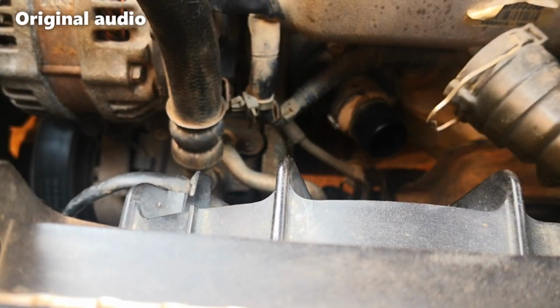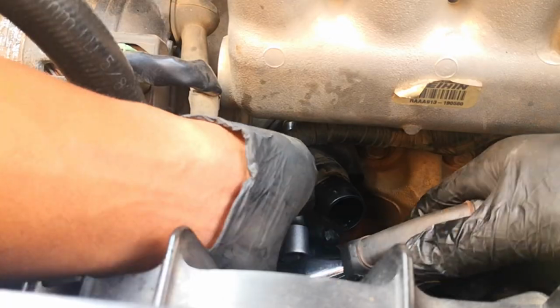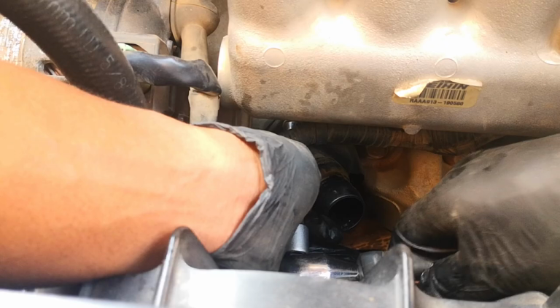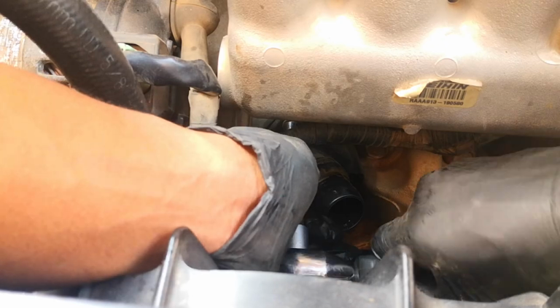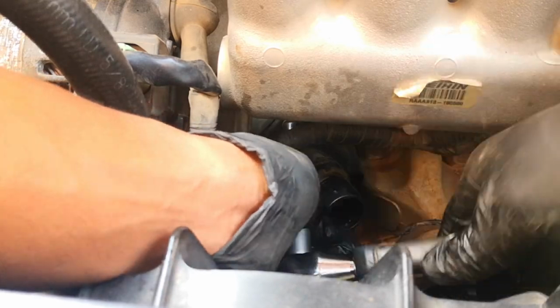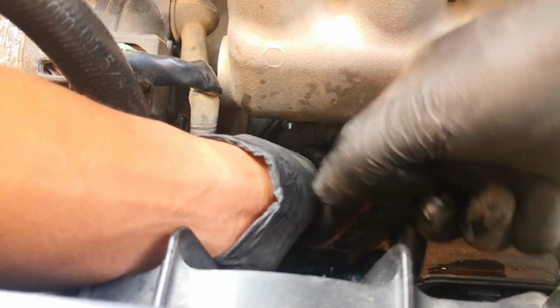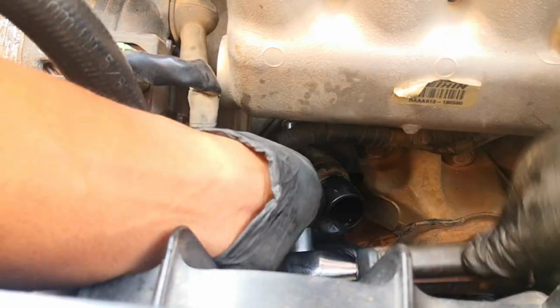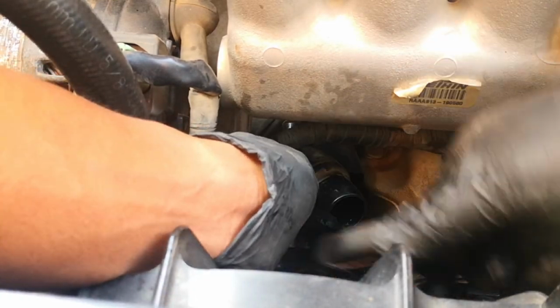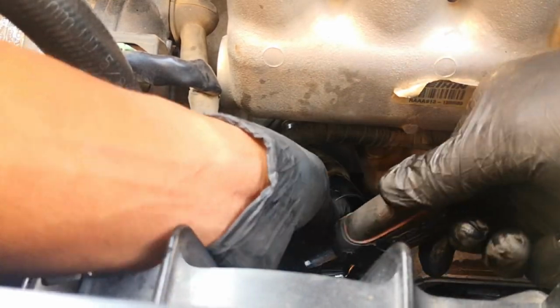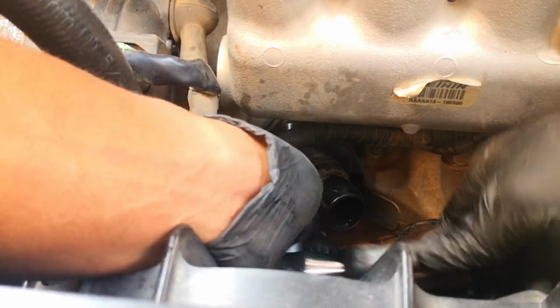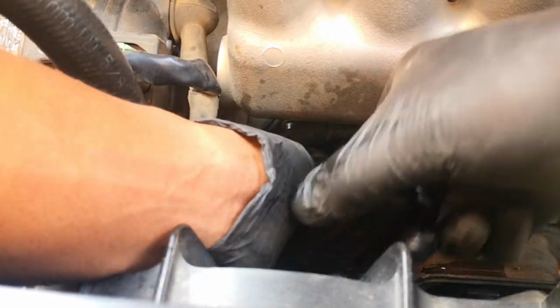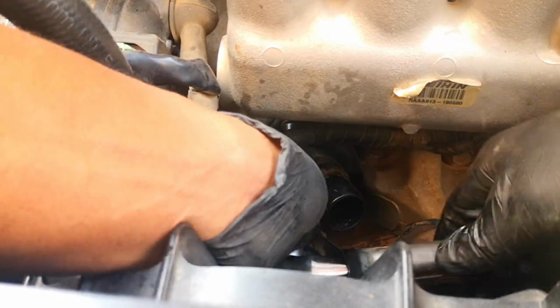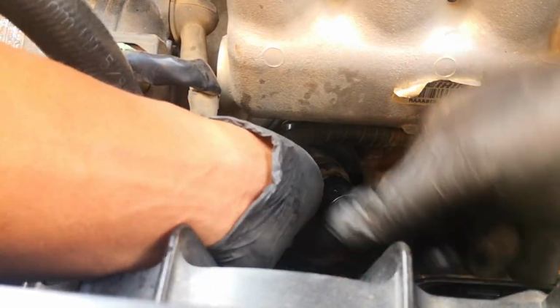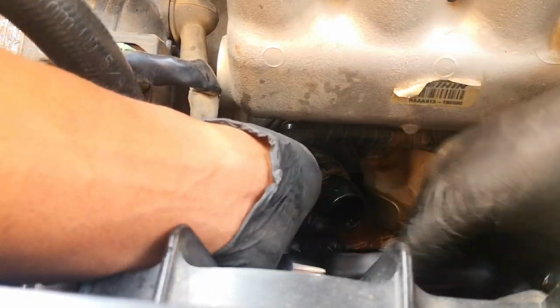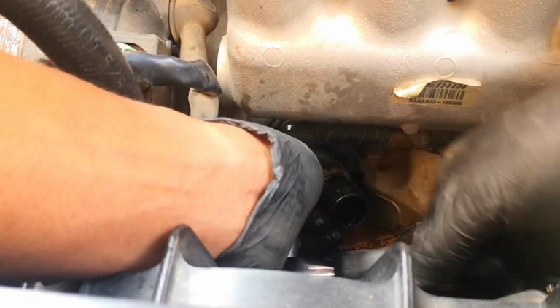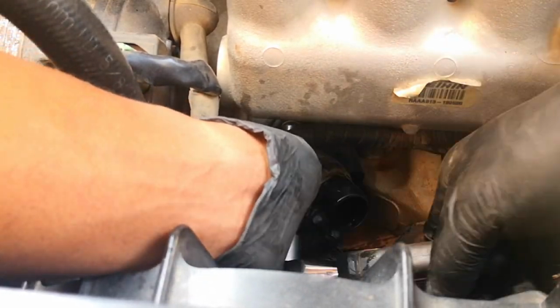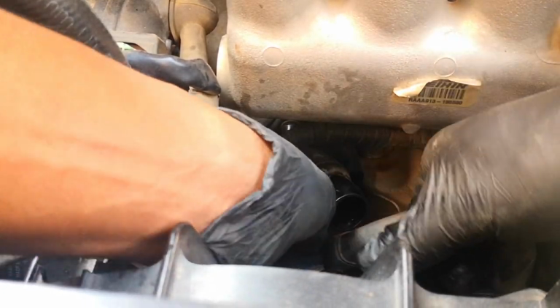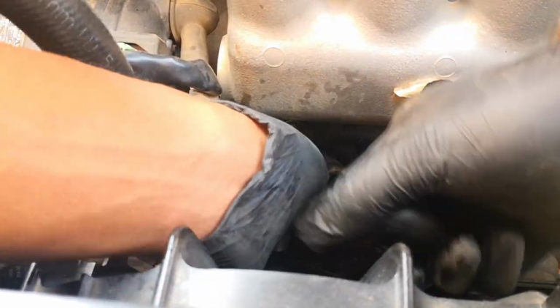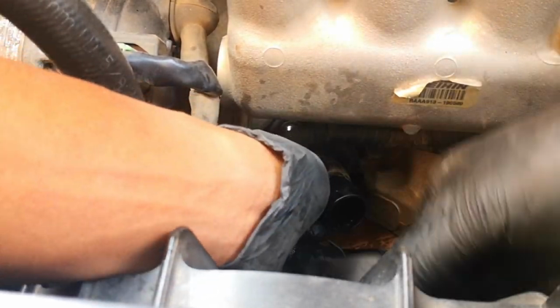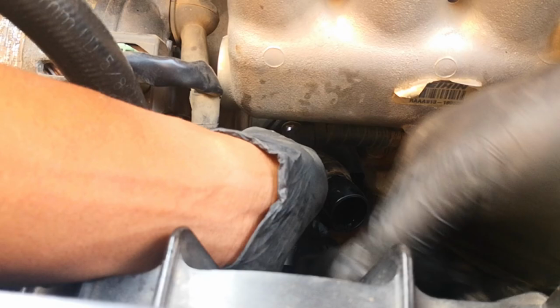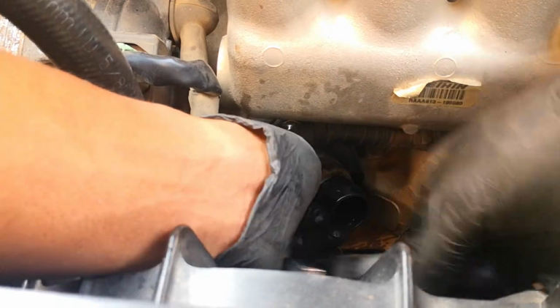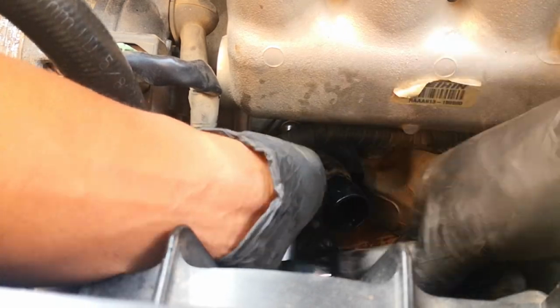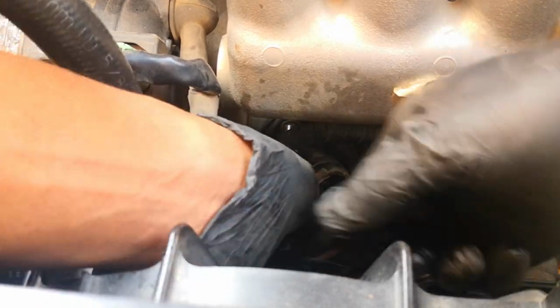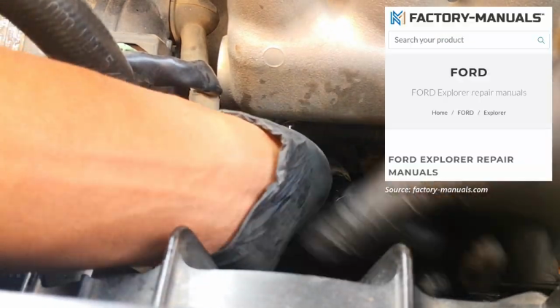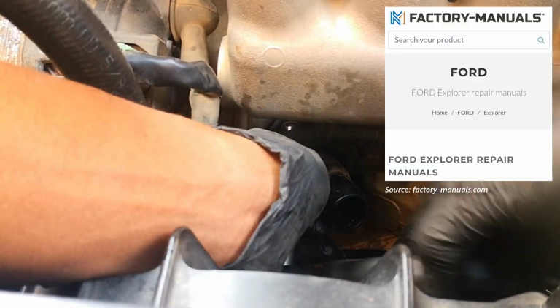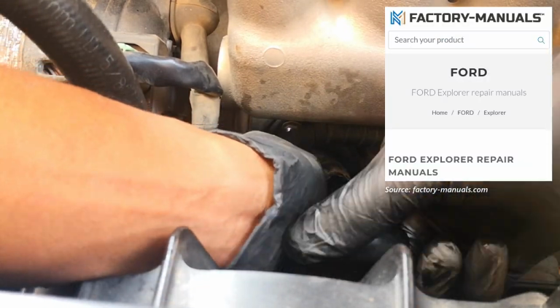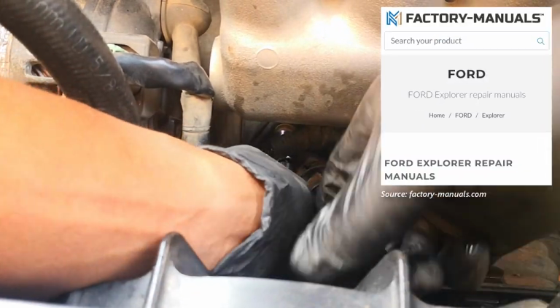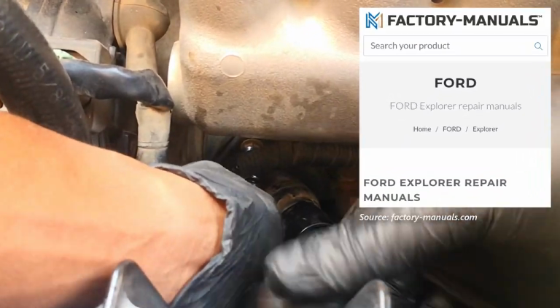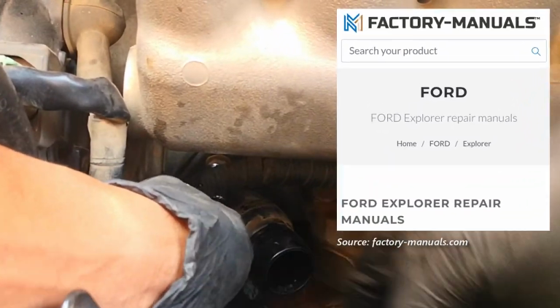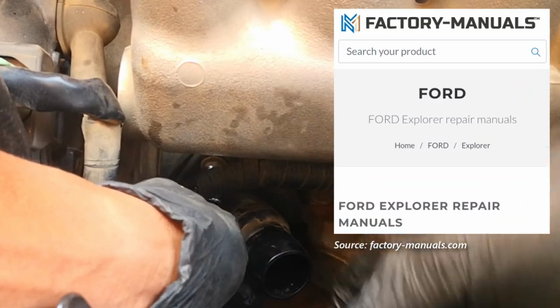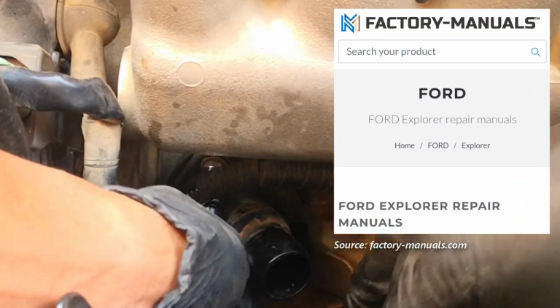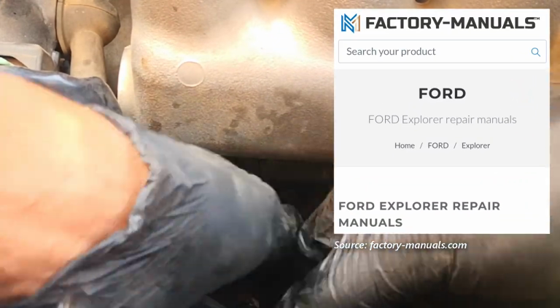The lesson here is that a little bit of ingenuity always helps when you're doing DIY, because some techniques and know-how are not going to be covered even in the factory service manual.